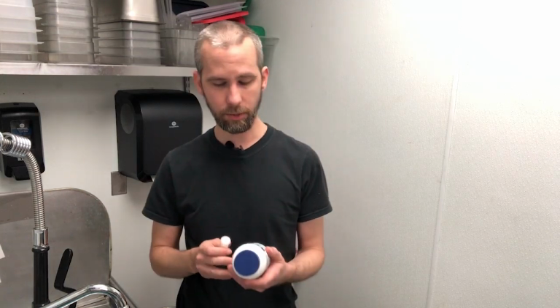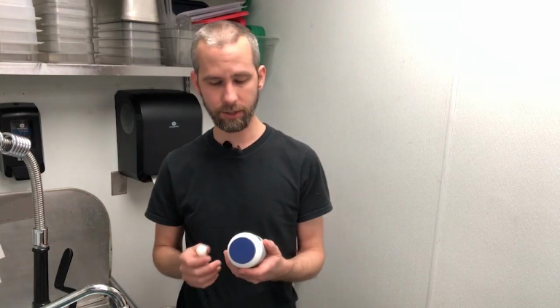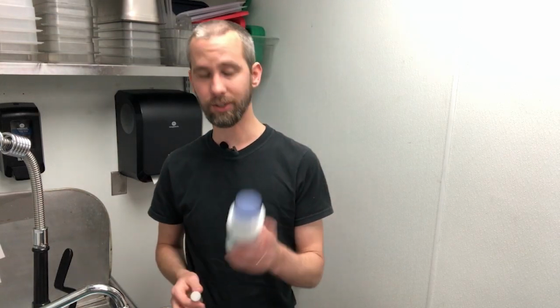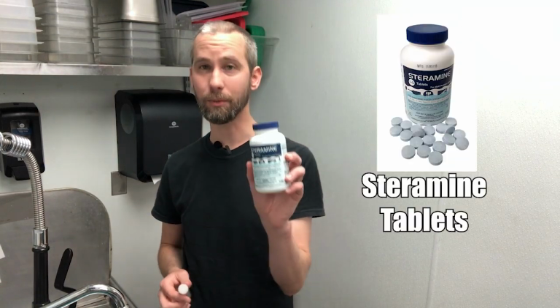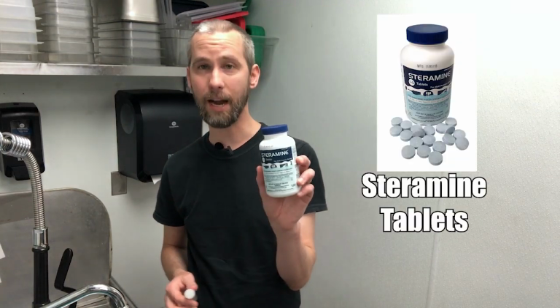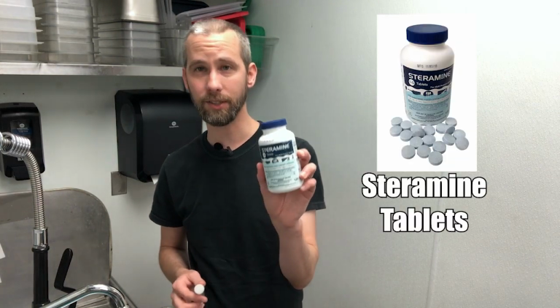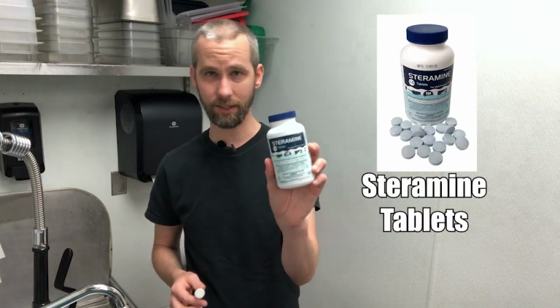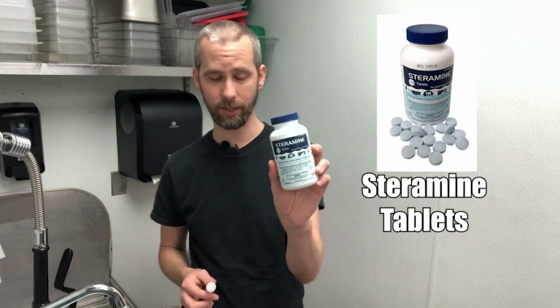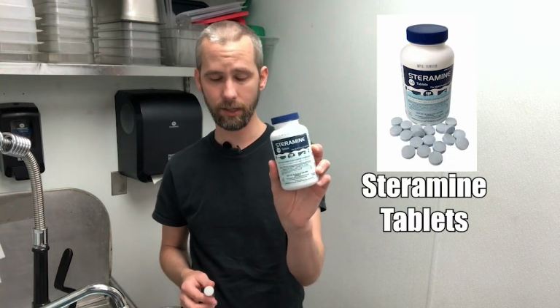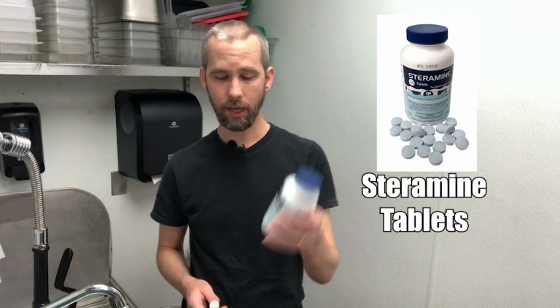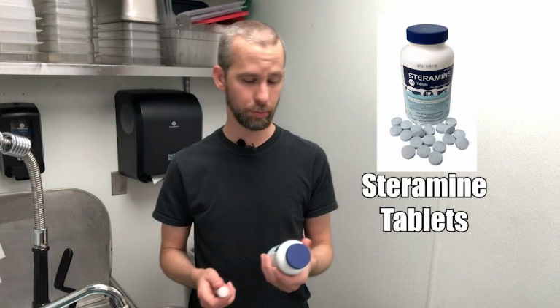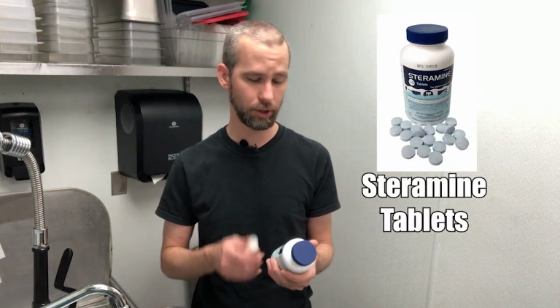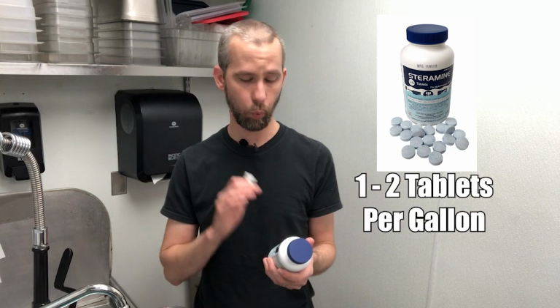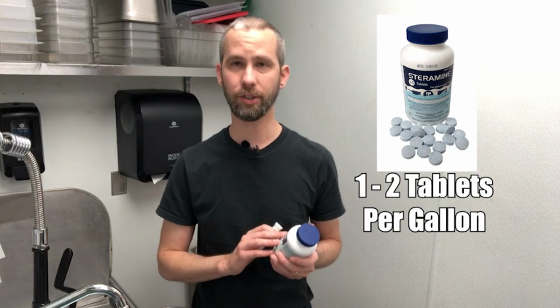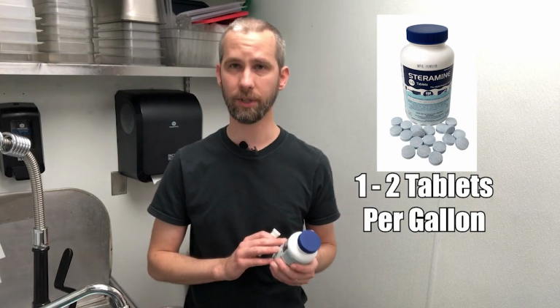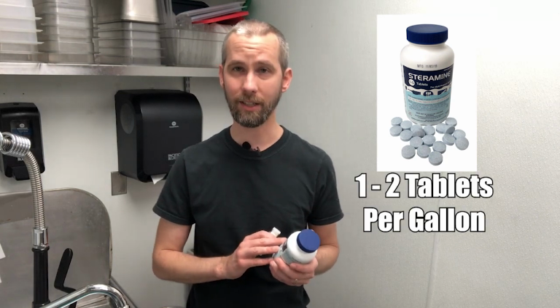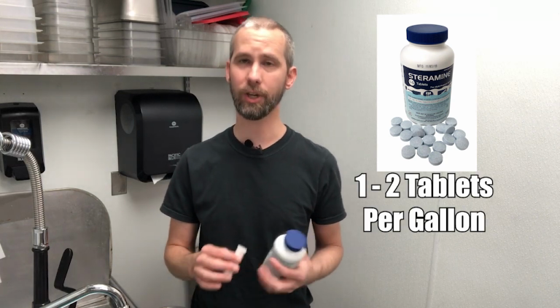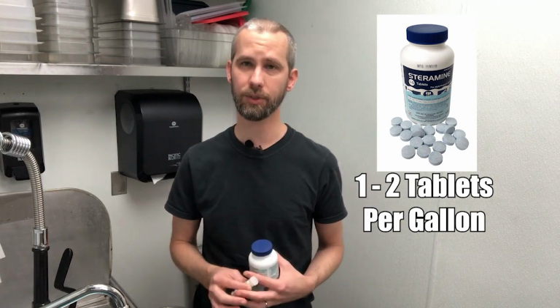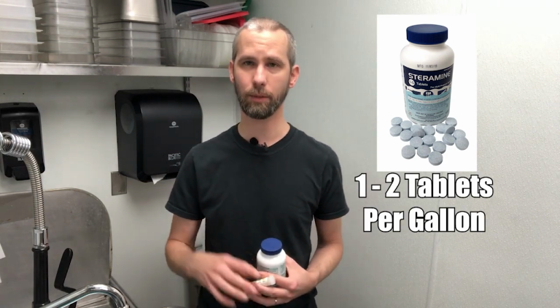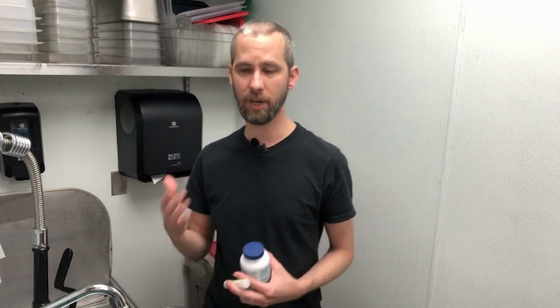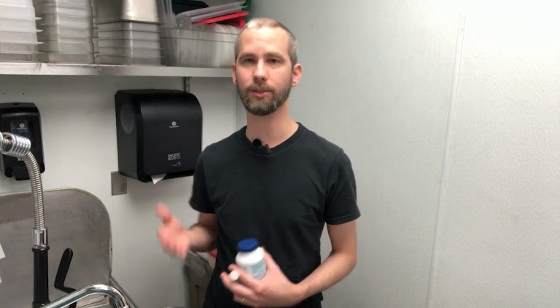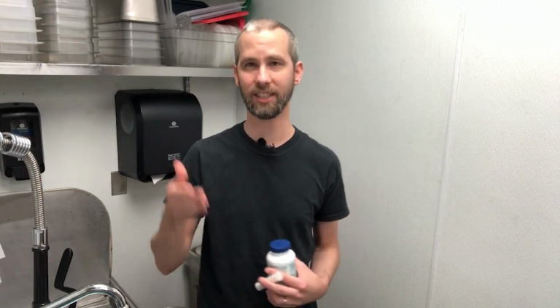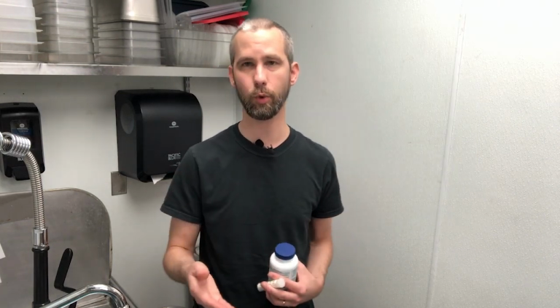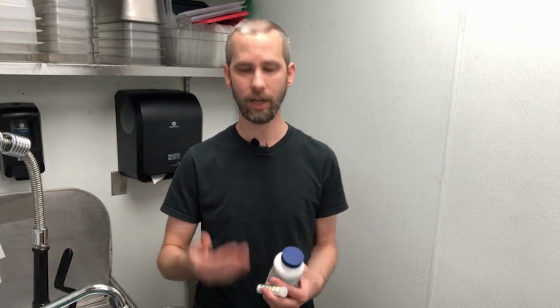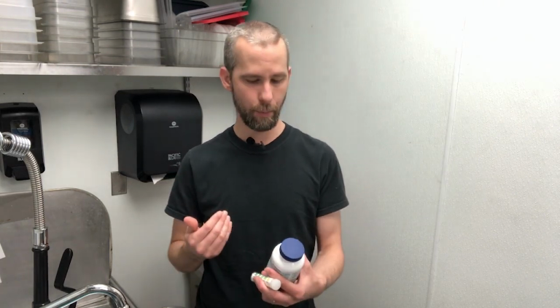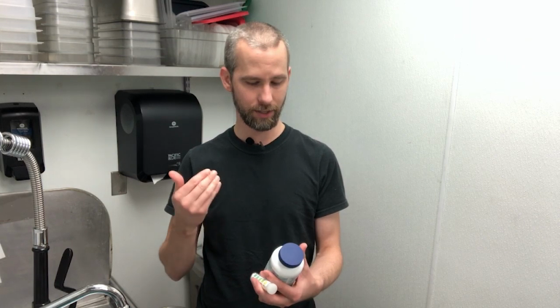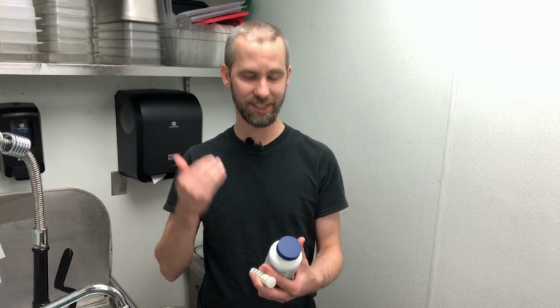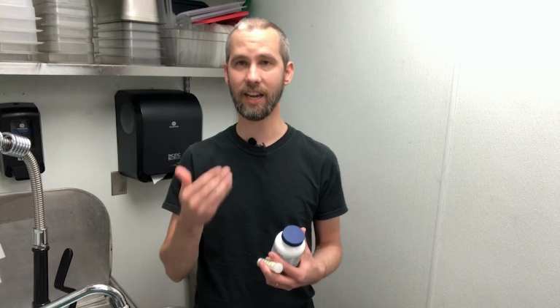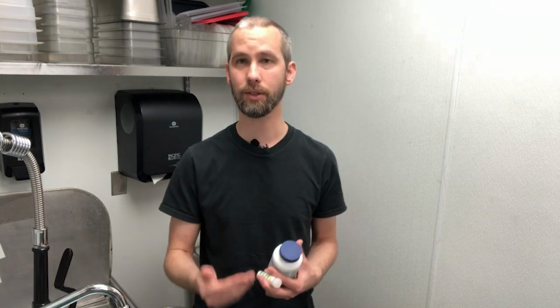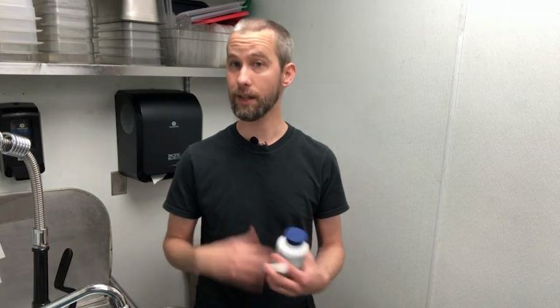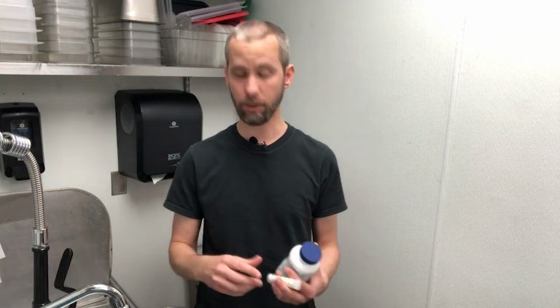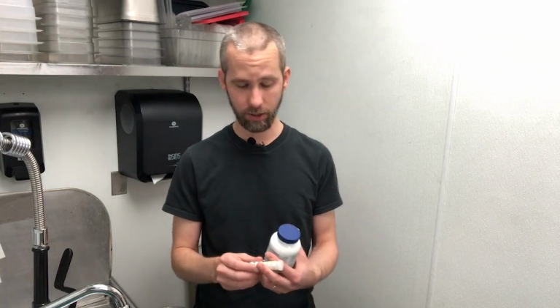I'm going to be using something called Steramine tablets — these guys right here — and you're supposed to use one to two per gallon. I already measured out six gallons of water, put in six tablets, and that's coming out pretty good.